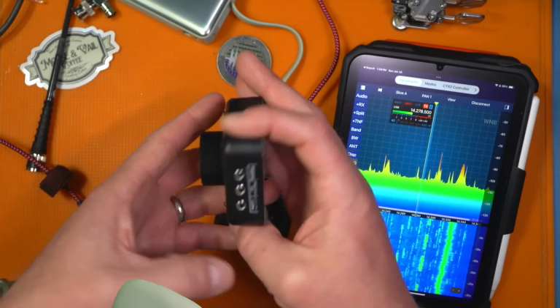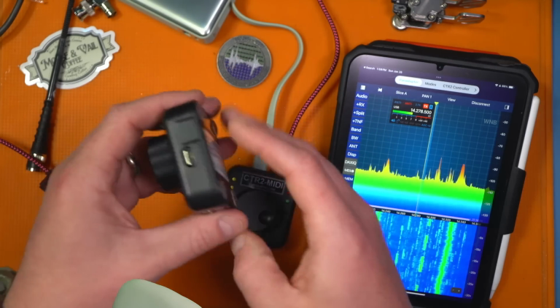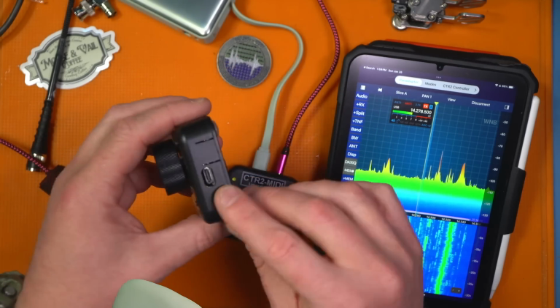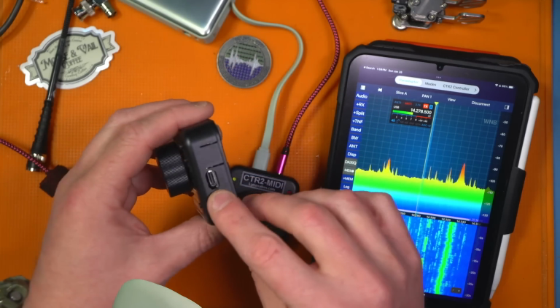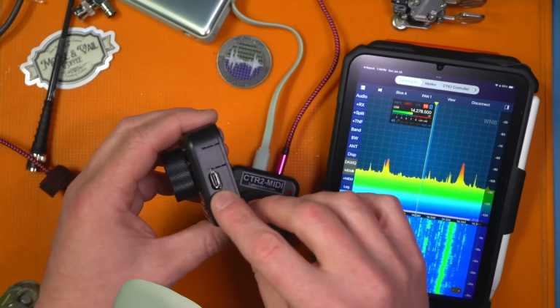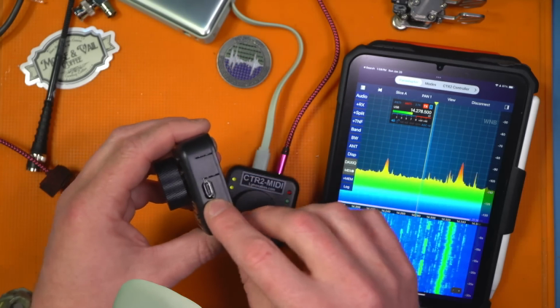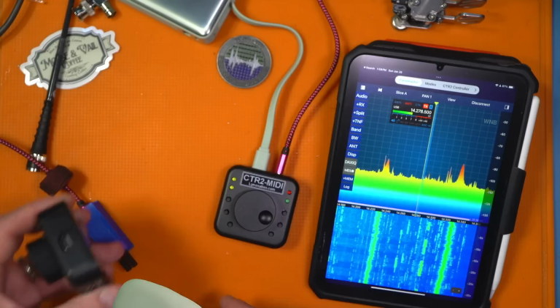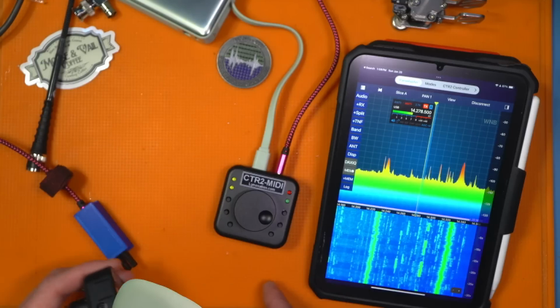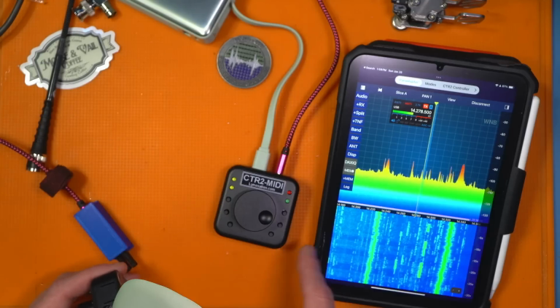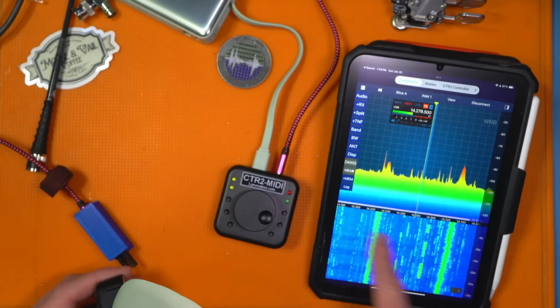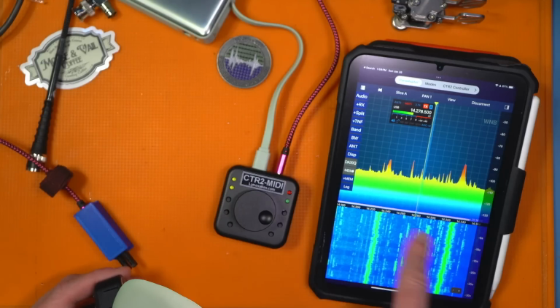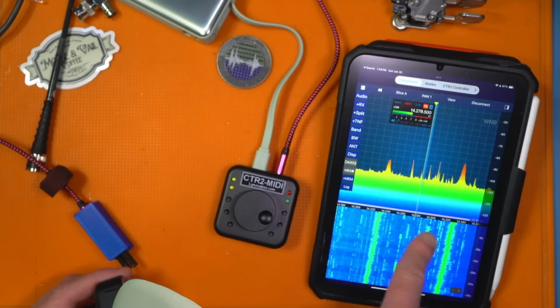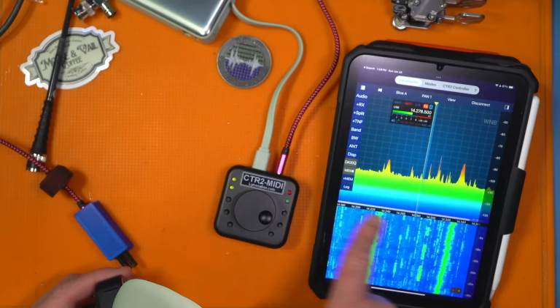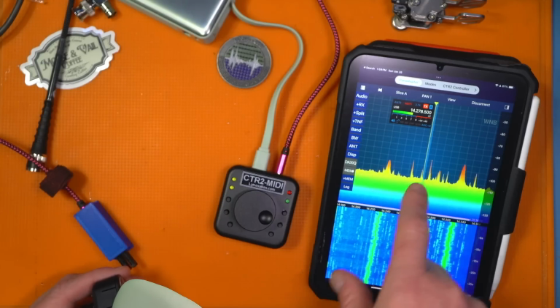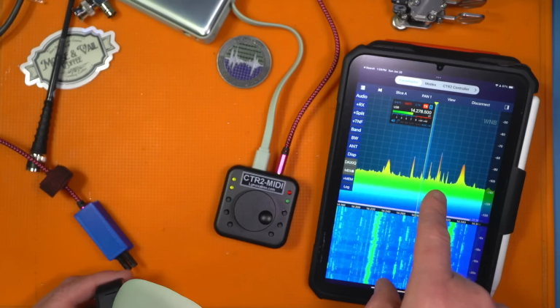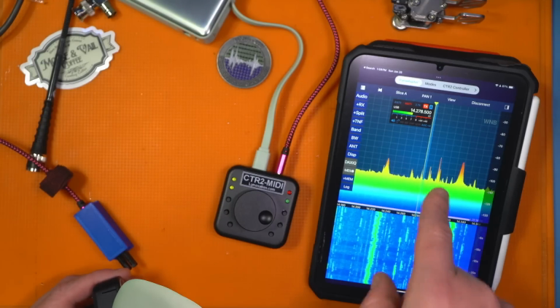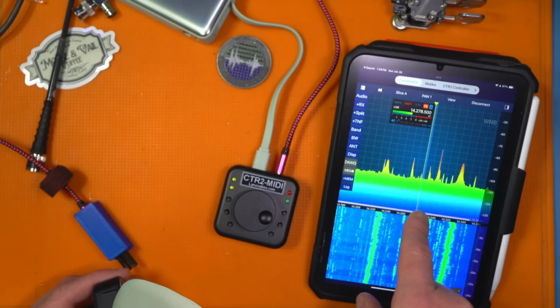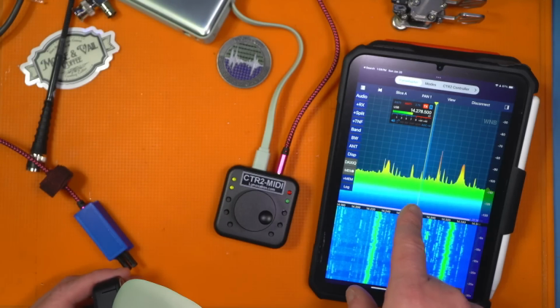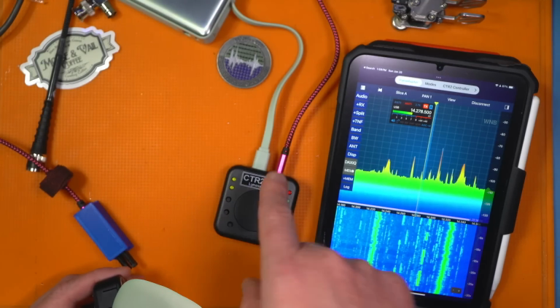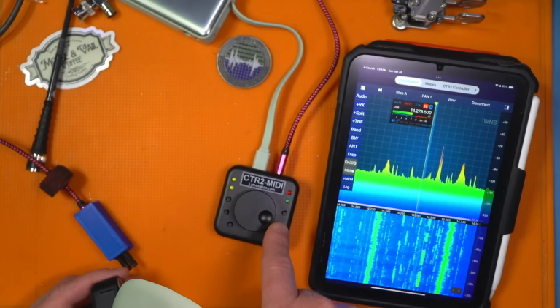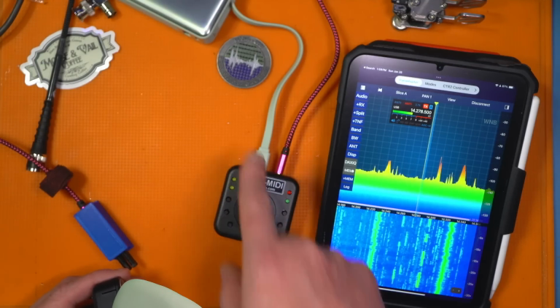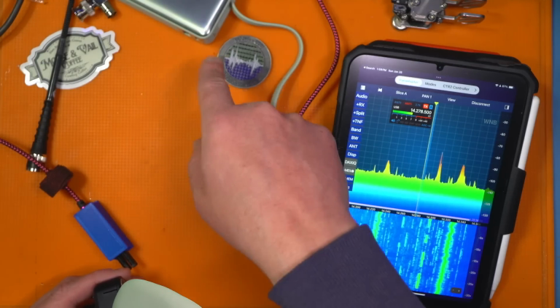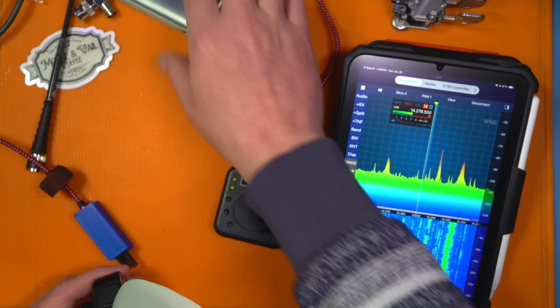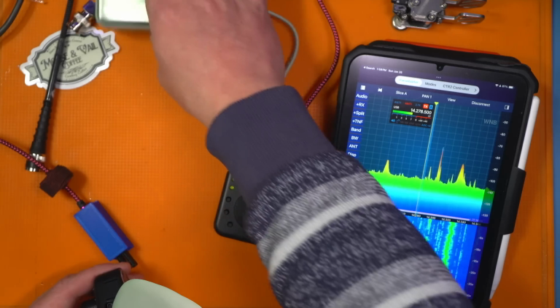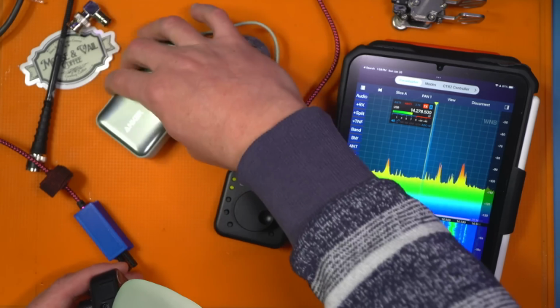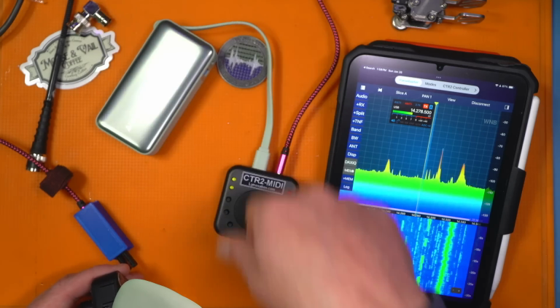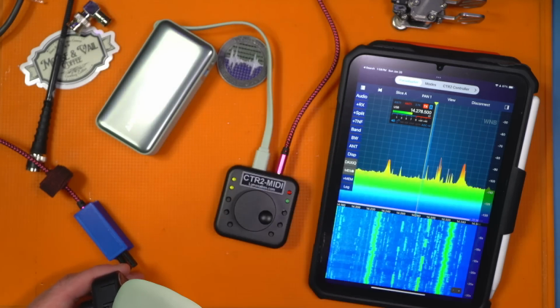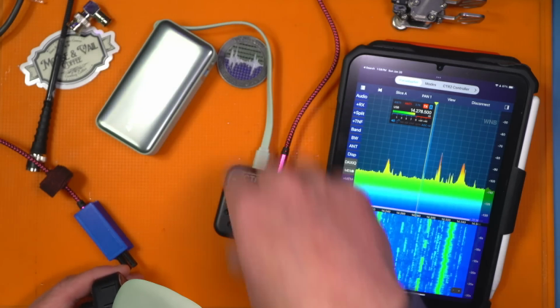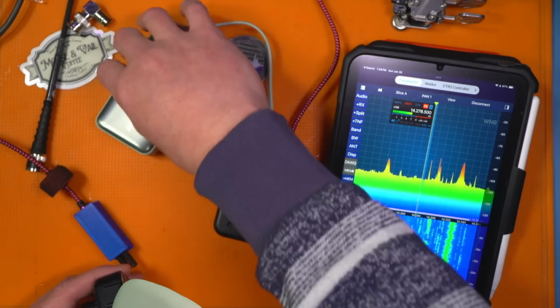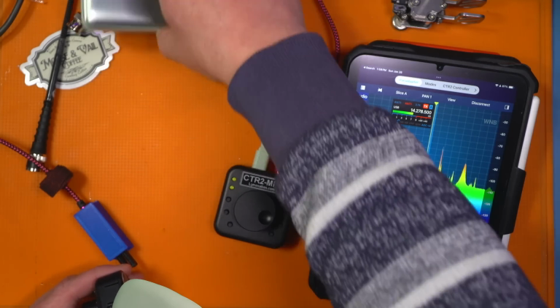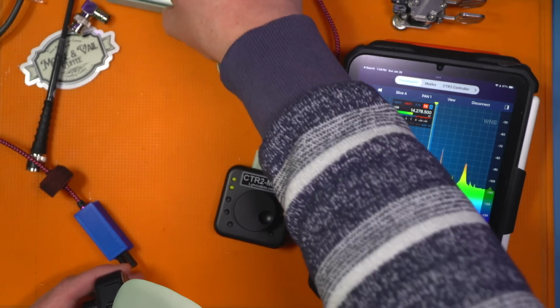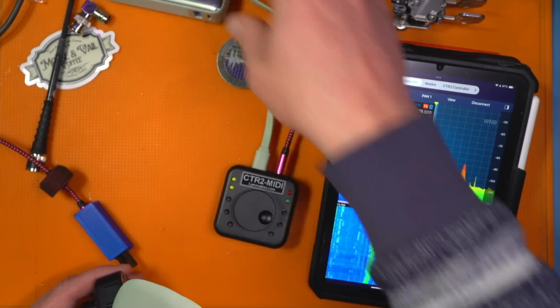Both are powered over USB, but as you can see I don't have to have the thing connected to the iPad to make it work — I just need a battery of some kind connected, which makes it pretty cool.